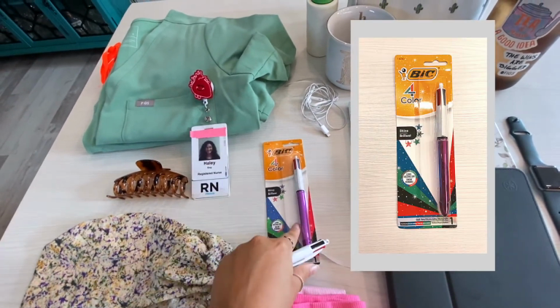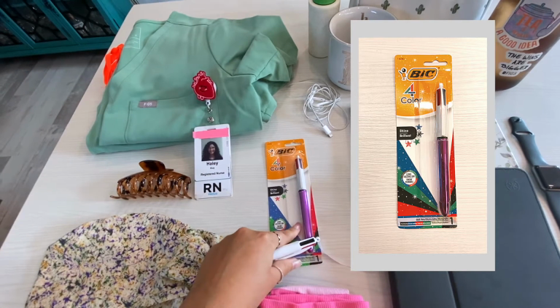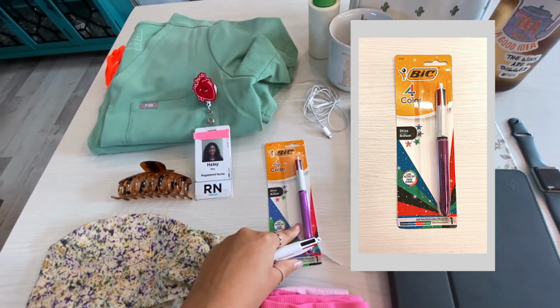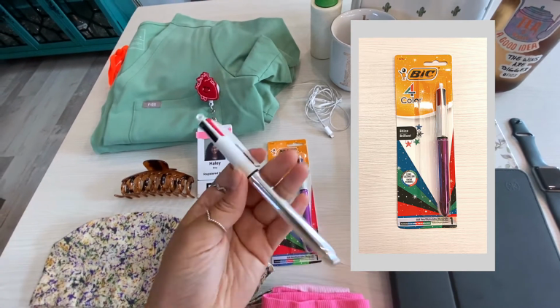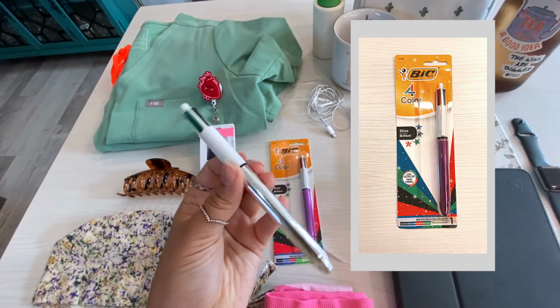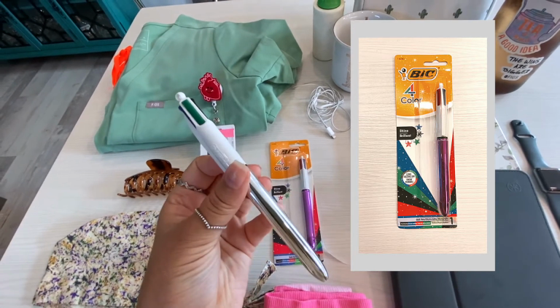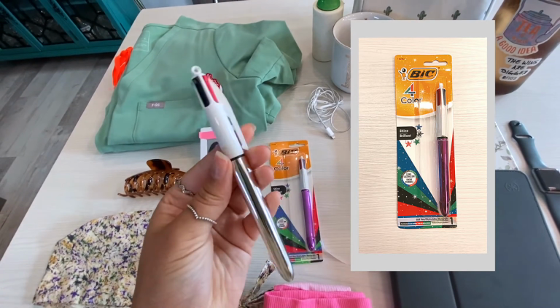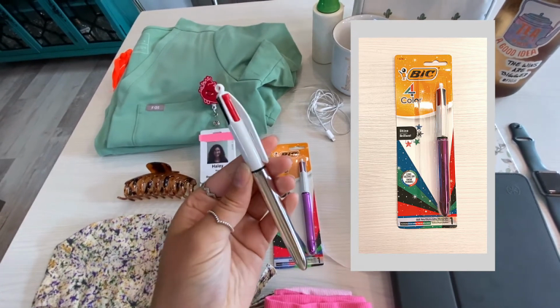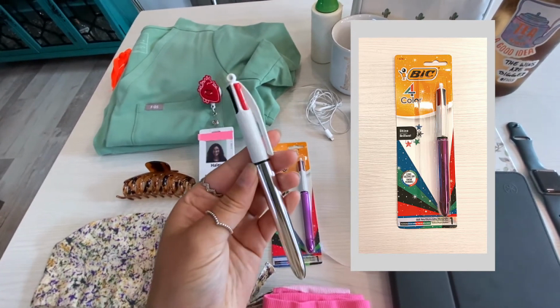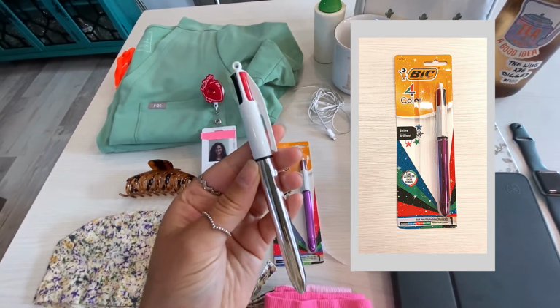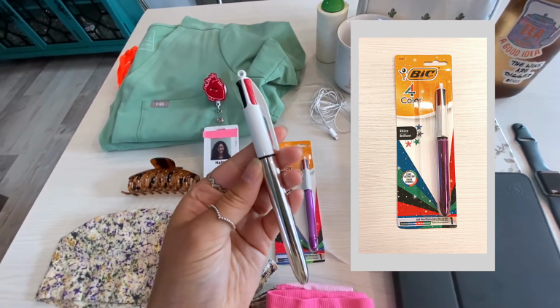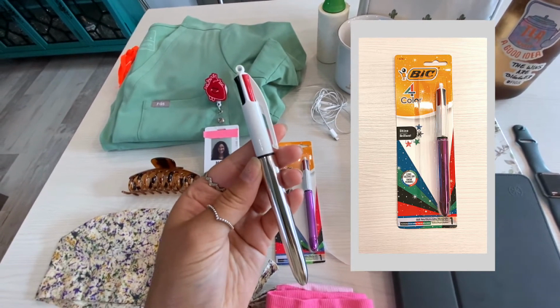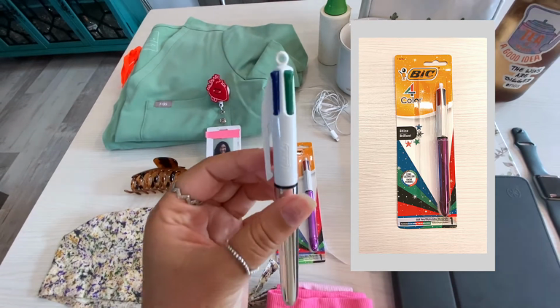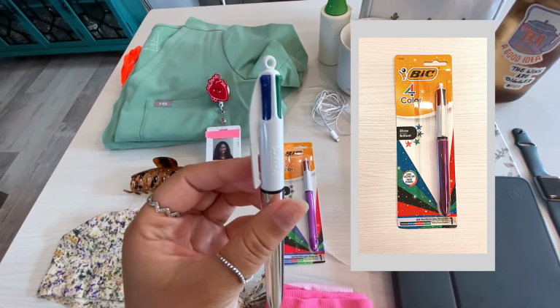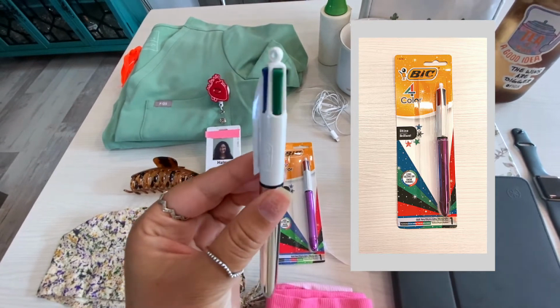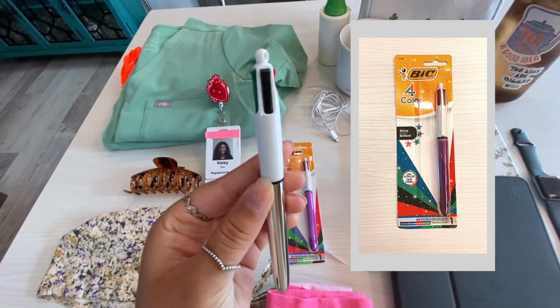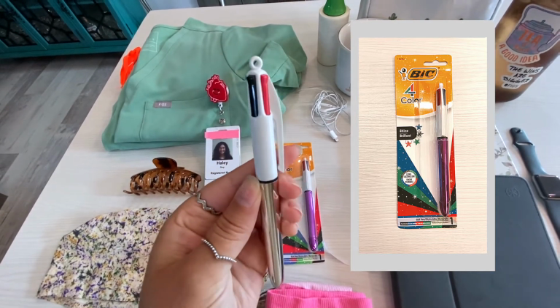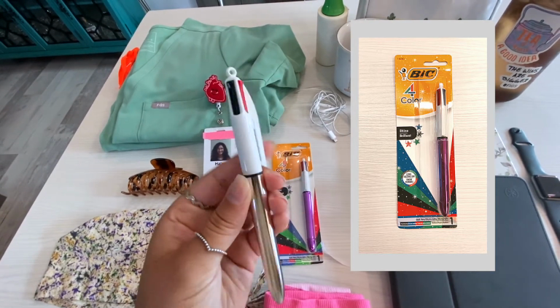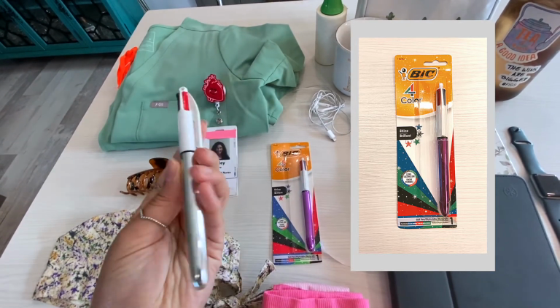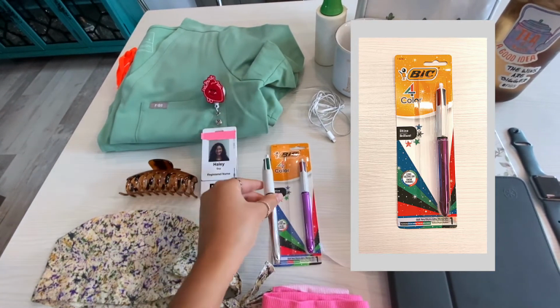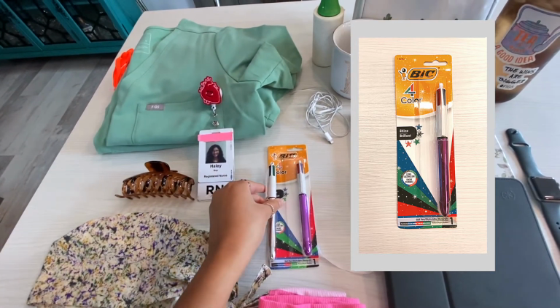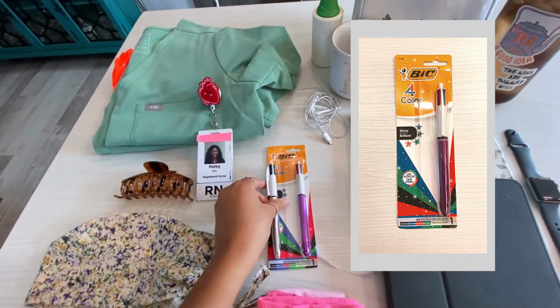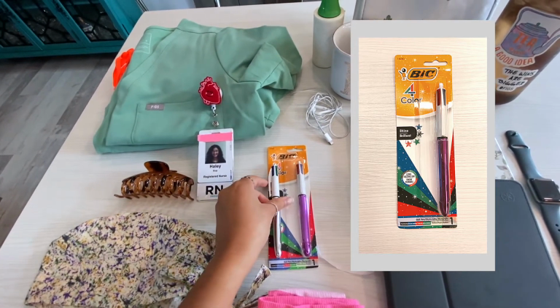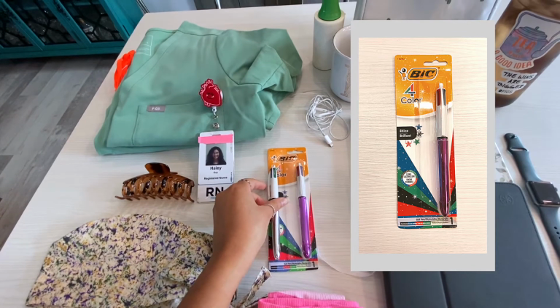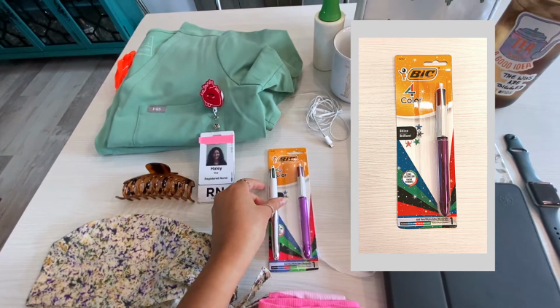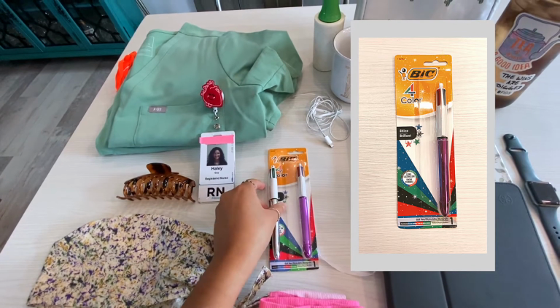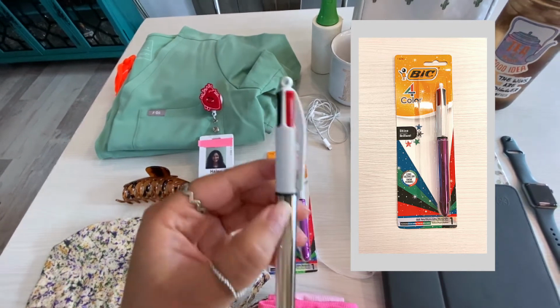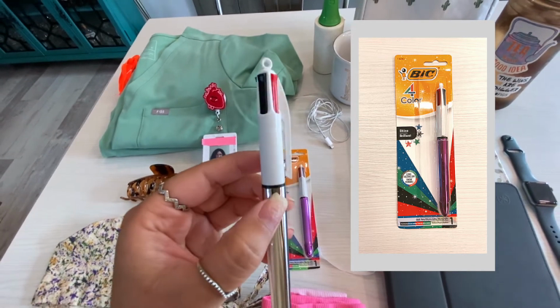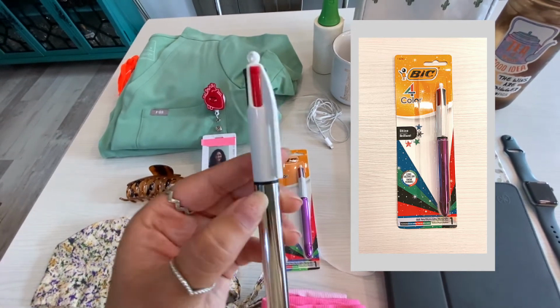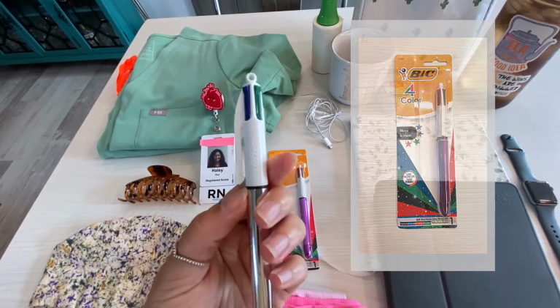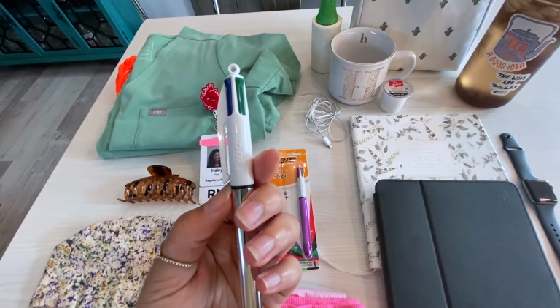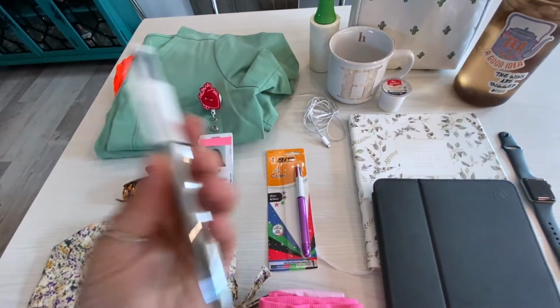My favorite pens are the big four-colored ones. I have one I haven't opened yet, but my go-to ones I love — I got these off Amazon. They're great because they have all the different colors, so if you're charting you can use black, or use the other colors for anything else you need.